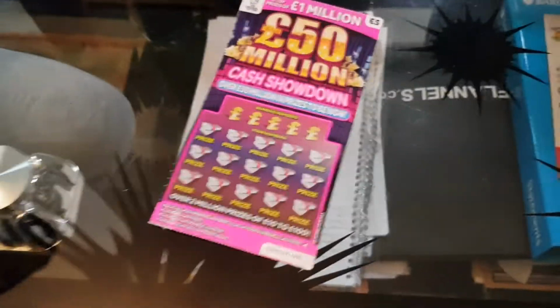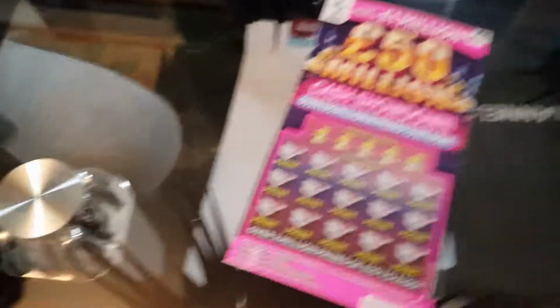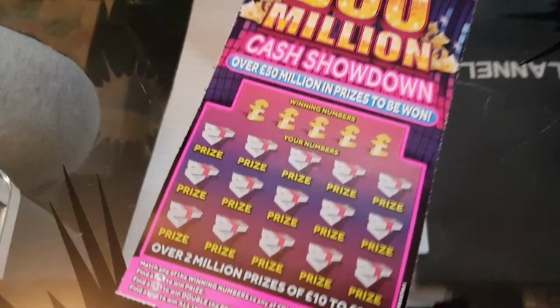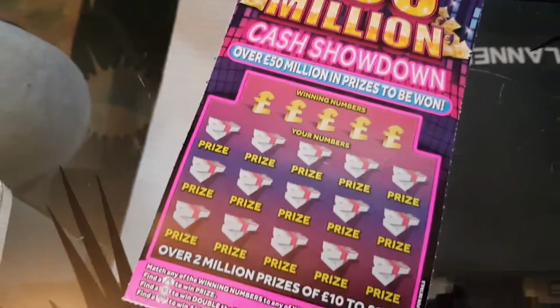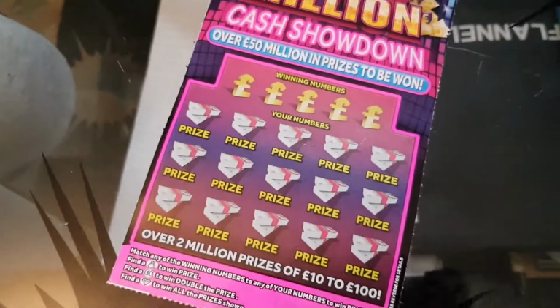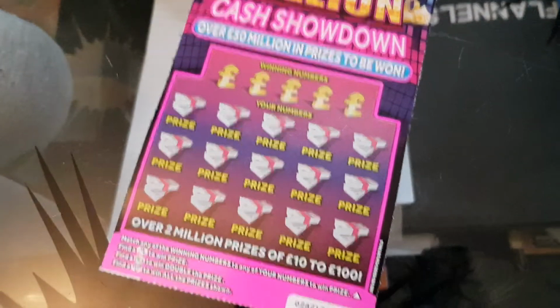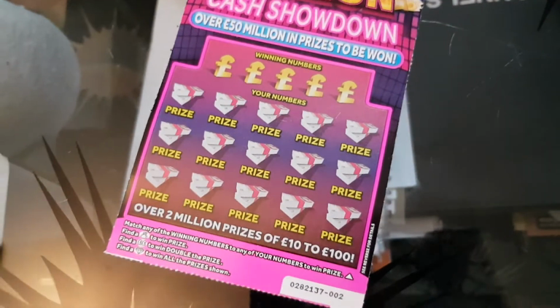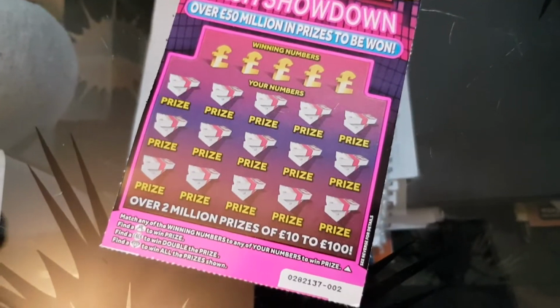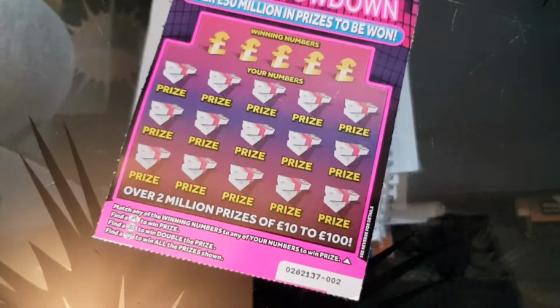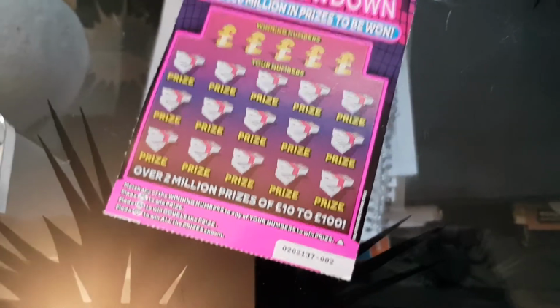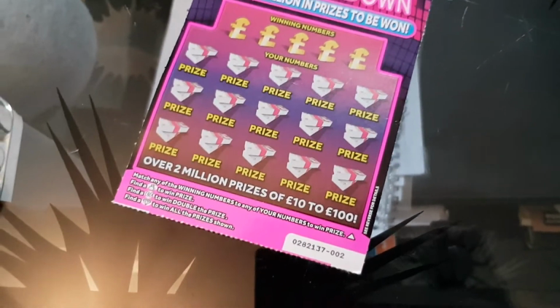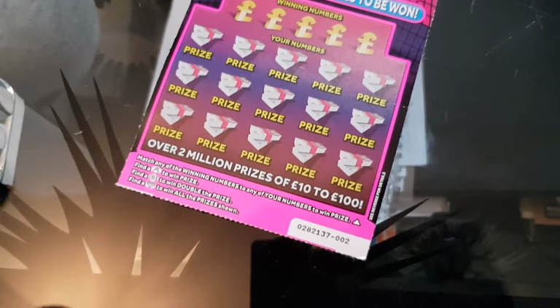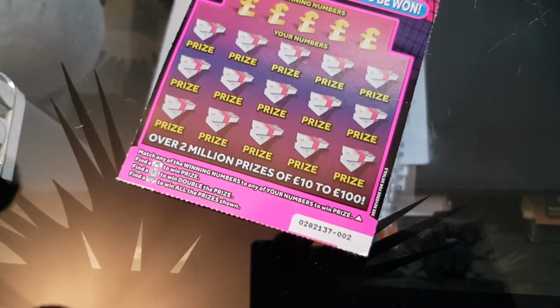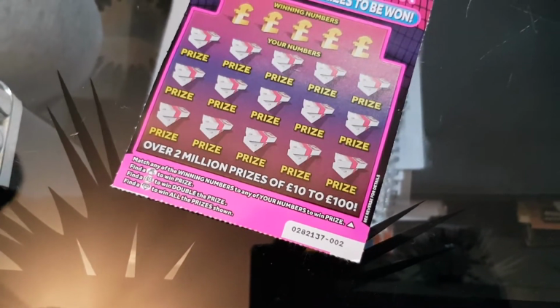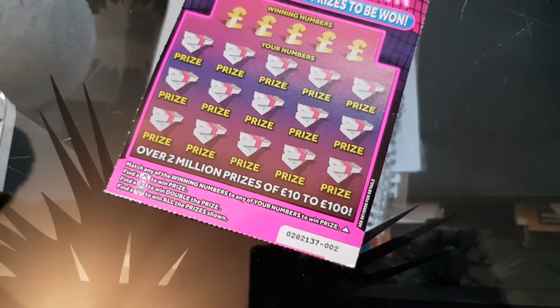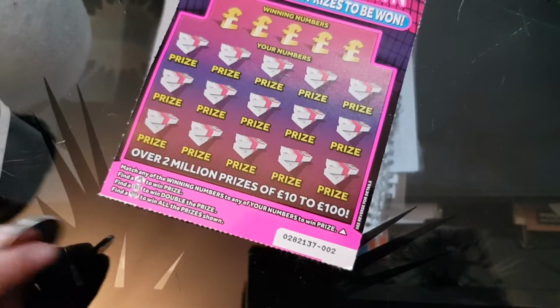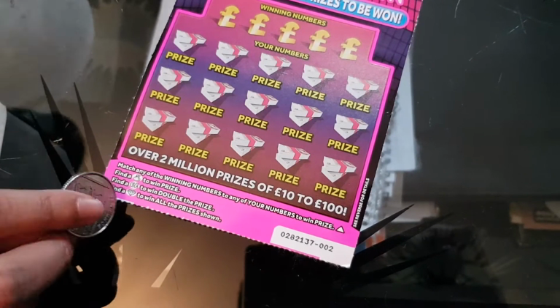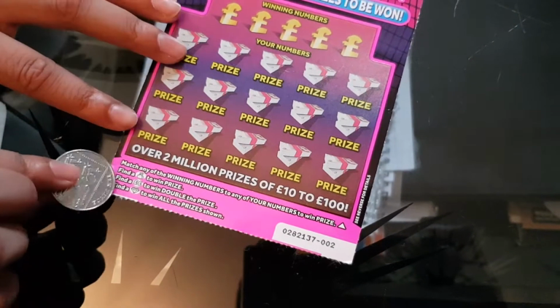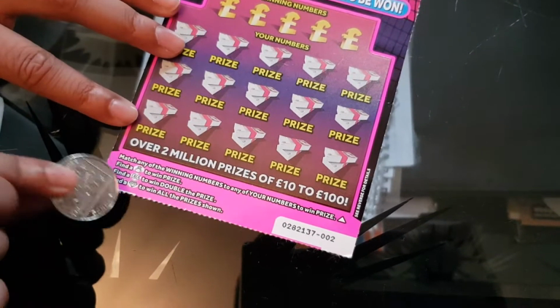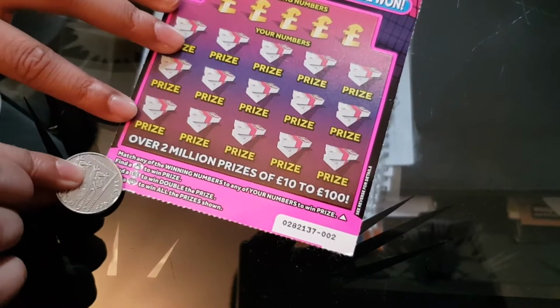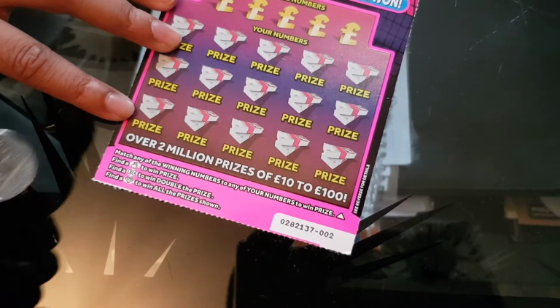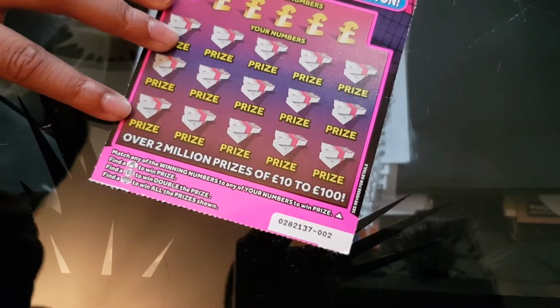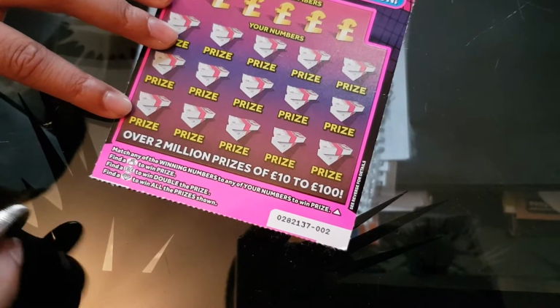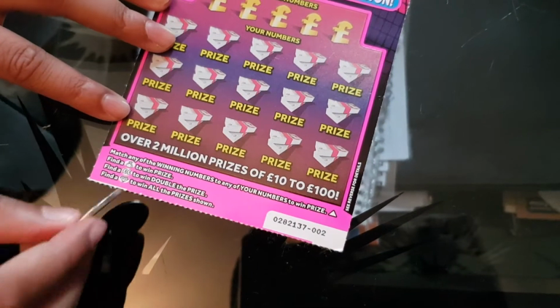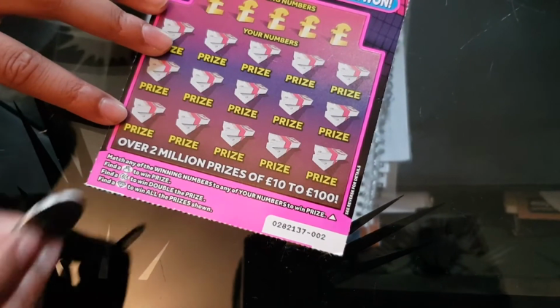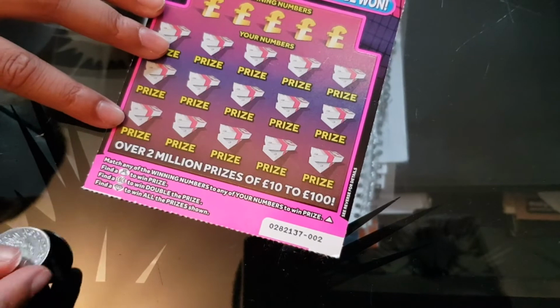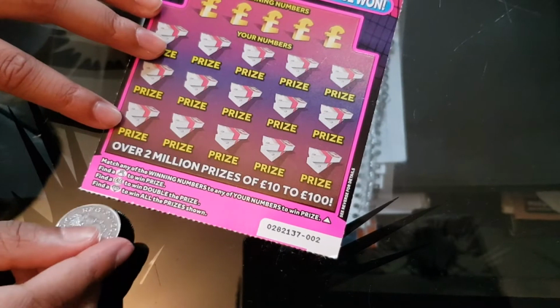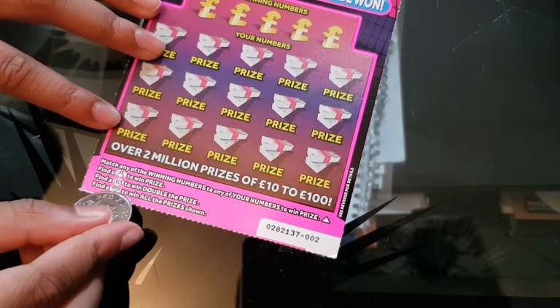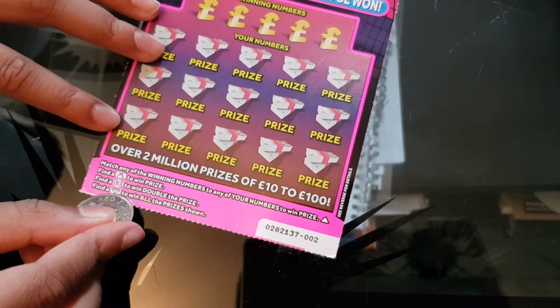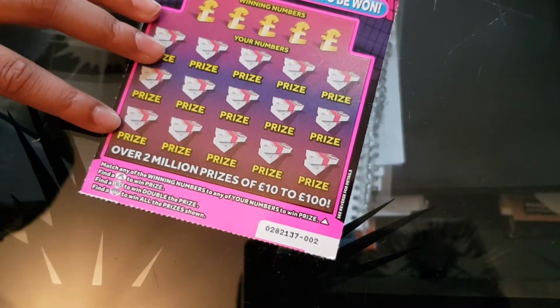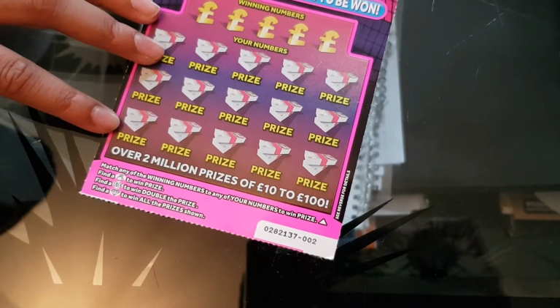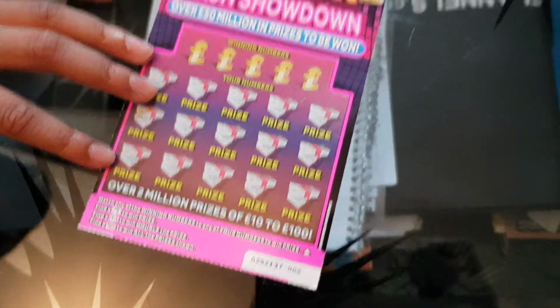So the way you win is: the winning numbers are there — they're your numbers. If you find a money bag you win a prize. If you find two pound signs you win double the price. If you get a diamond you win all the prizes shown.